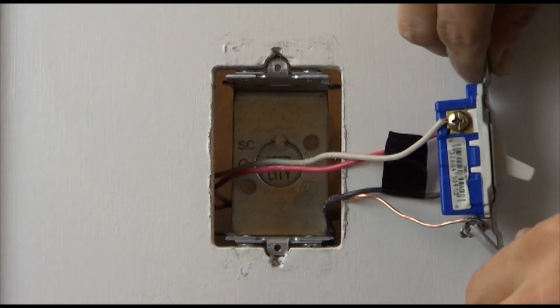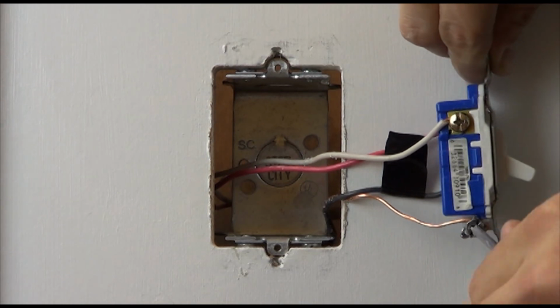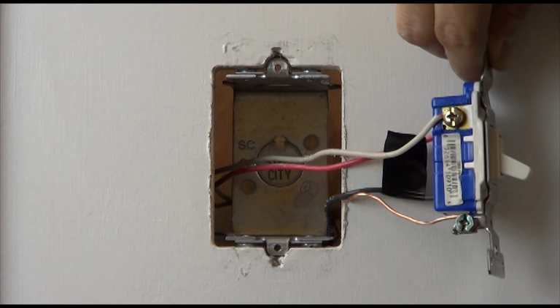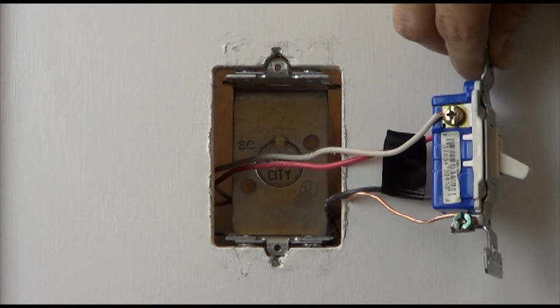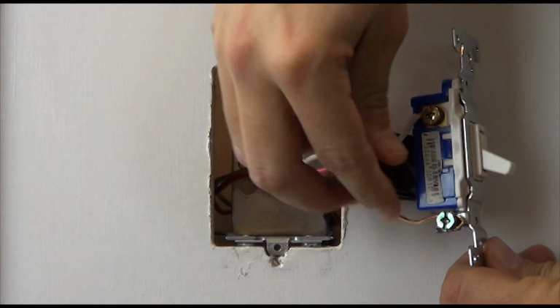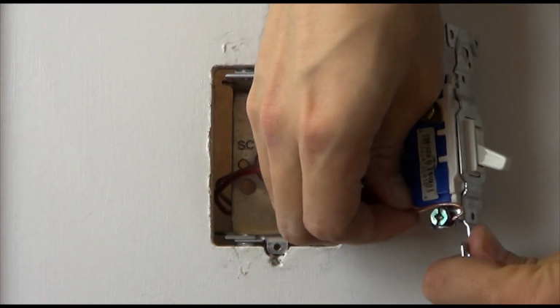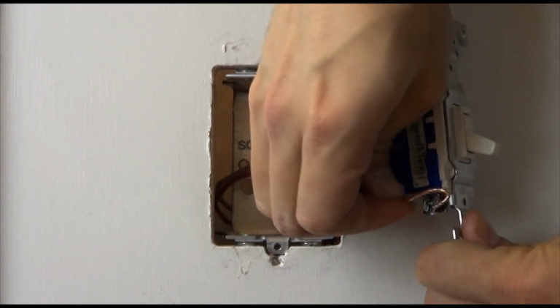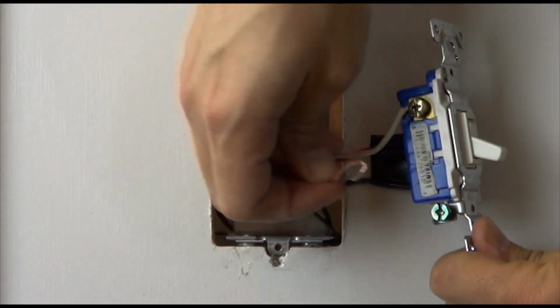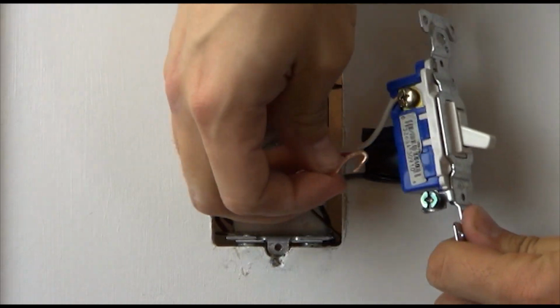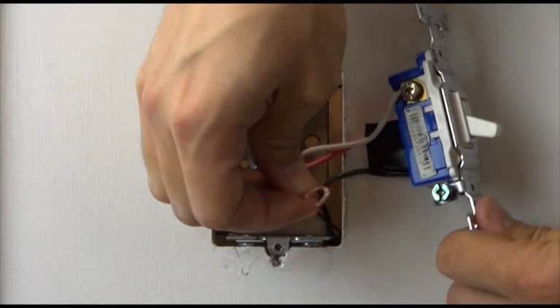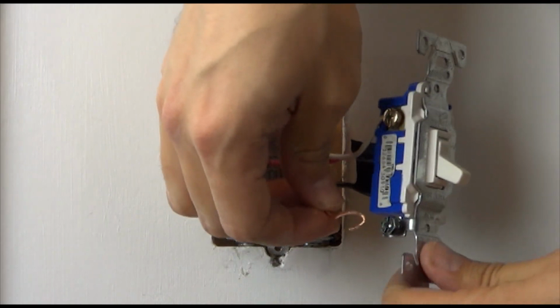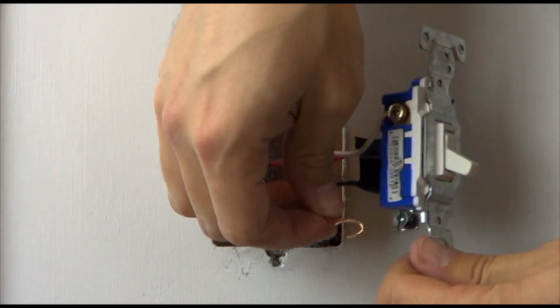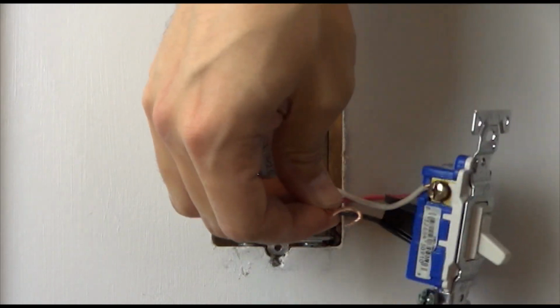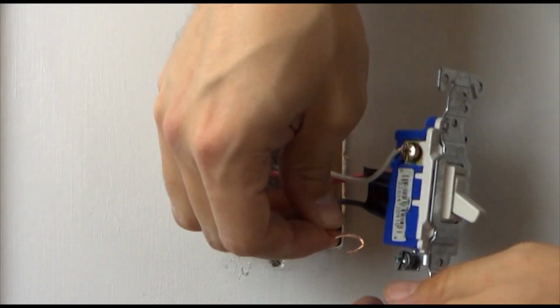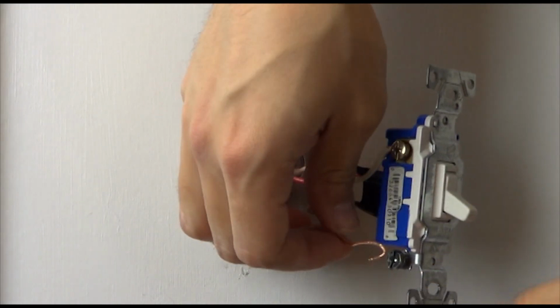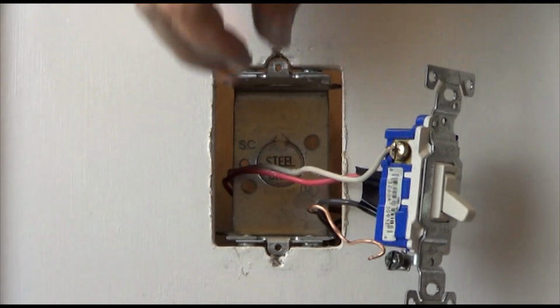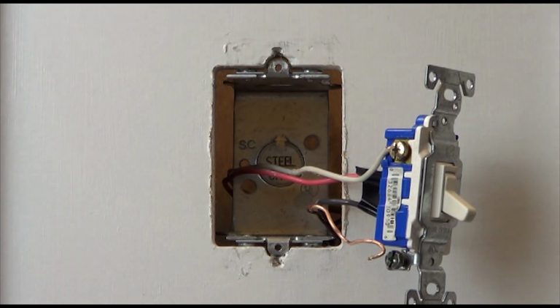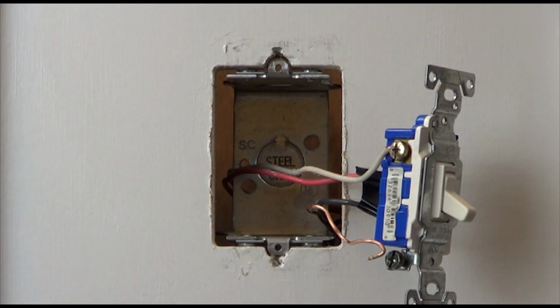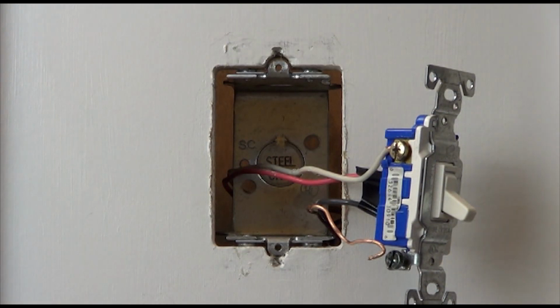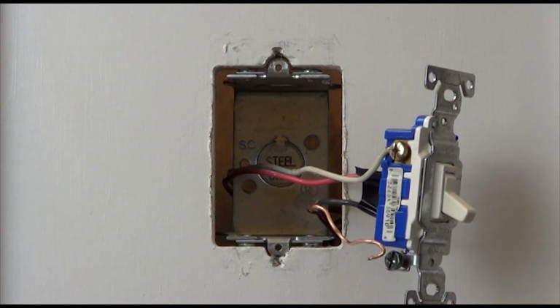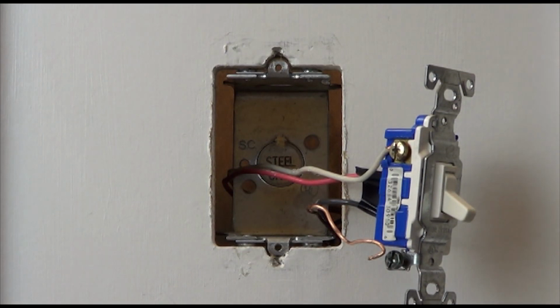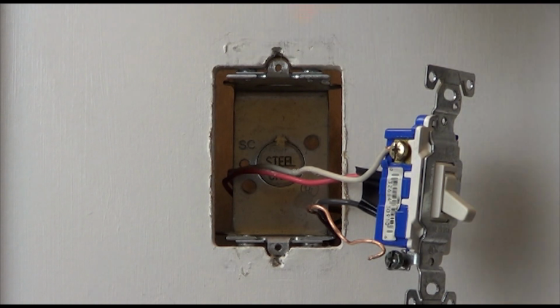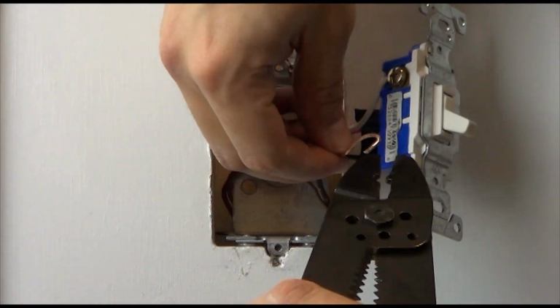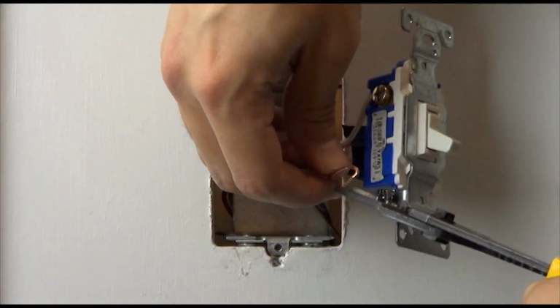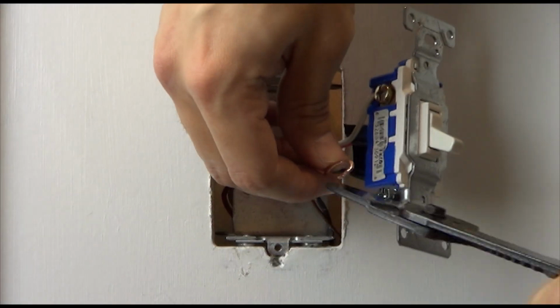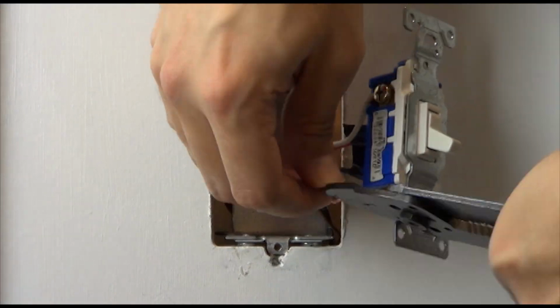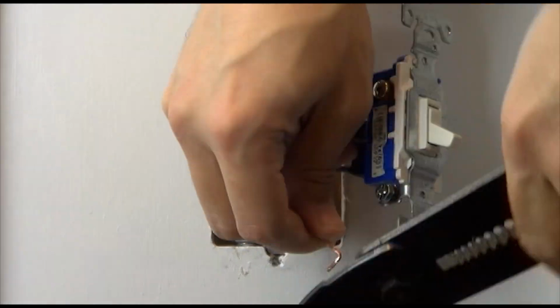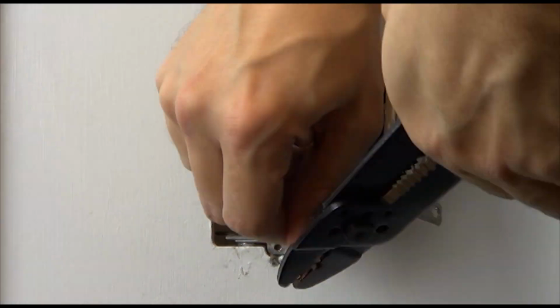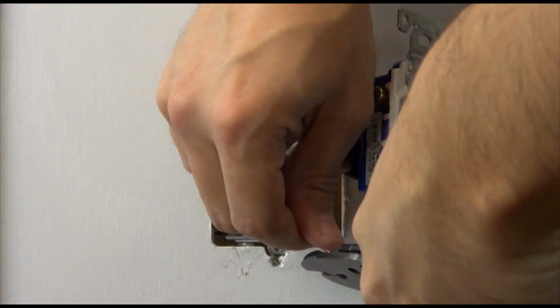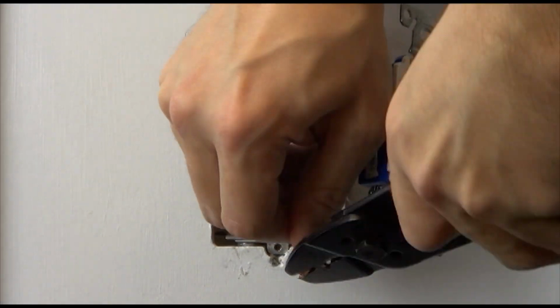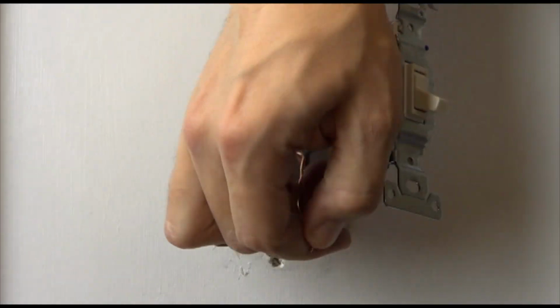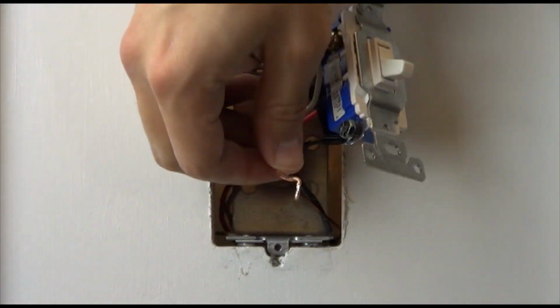Take the ground wire off the existing switch and connect it to both the green wire and the bare wire on the sensor. Please note, a ground connection will be required for the sensor to operate.